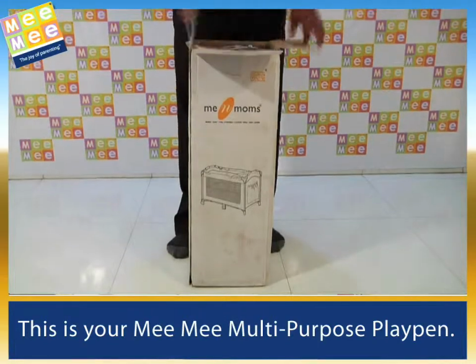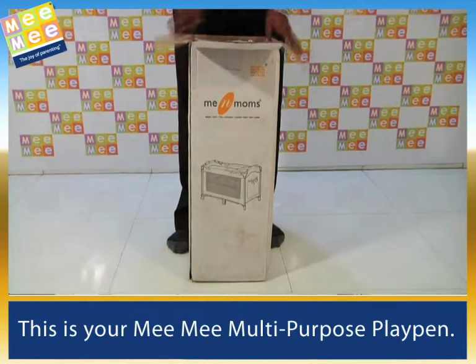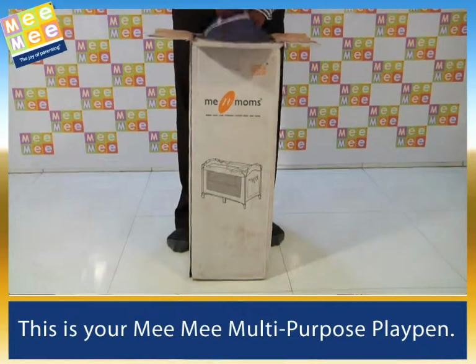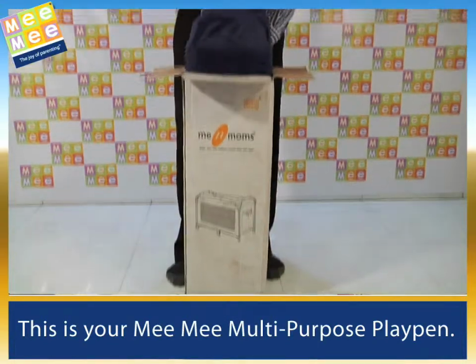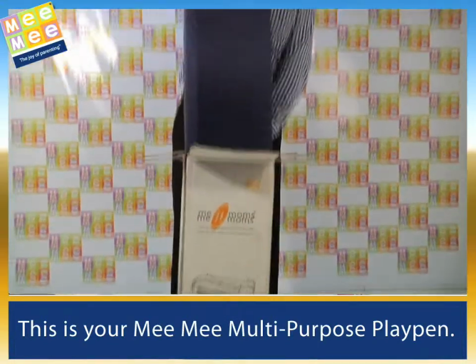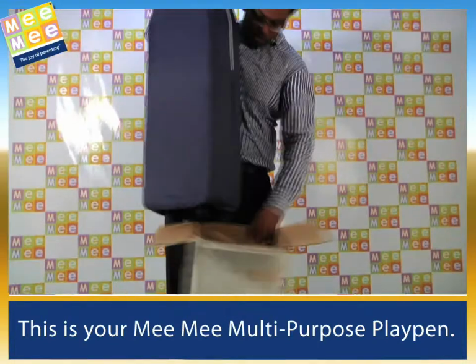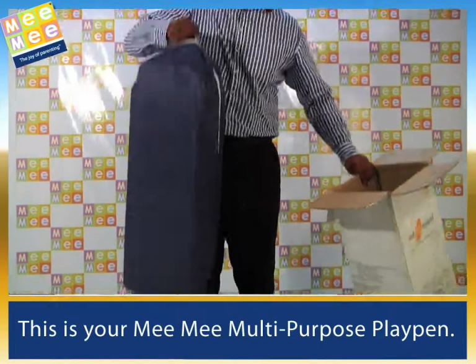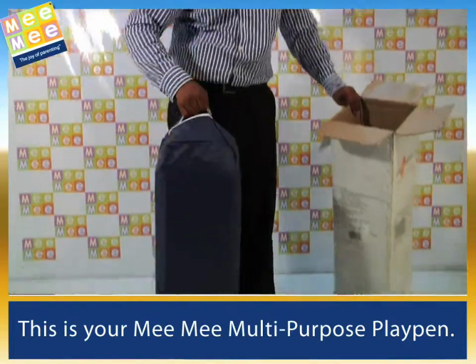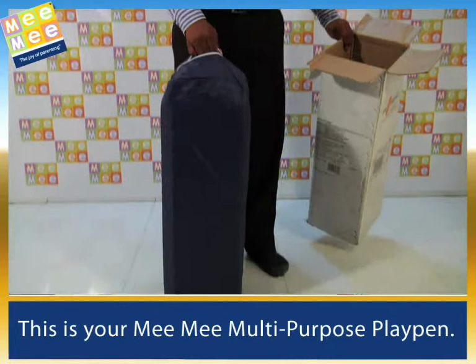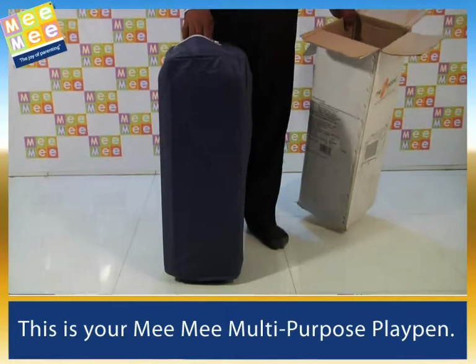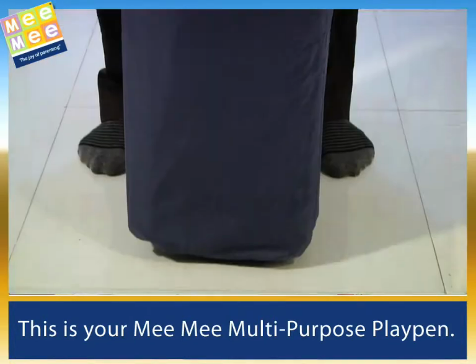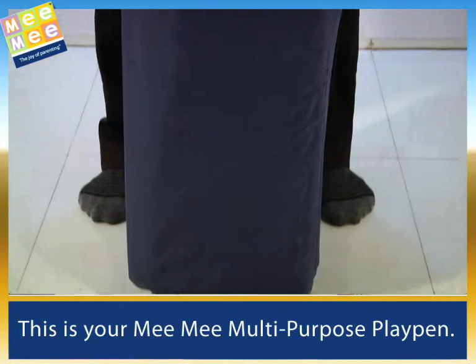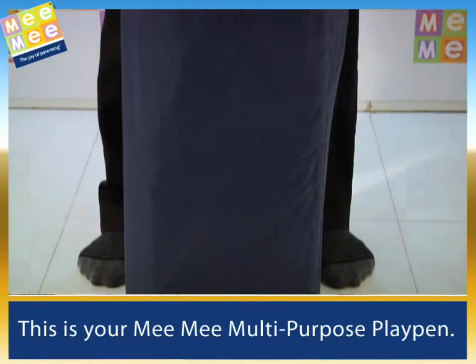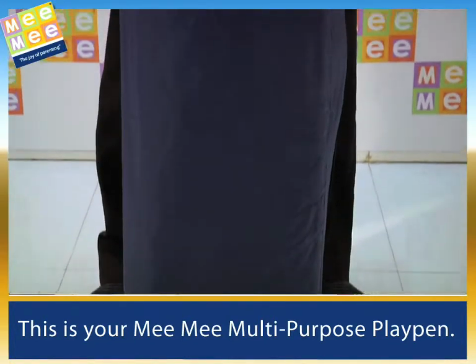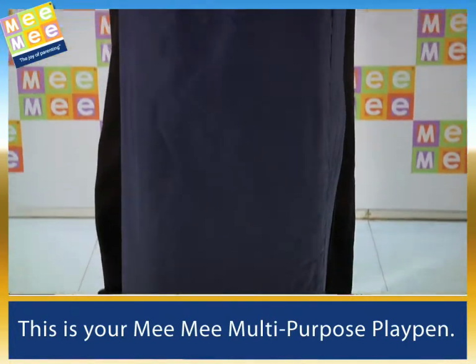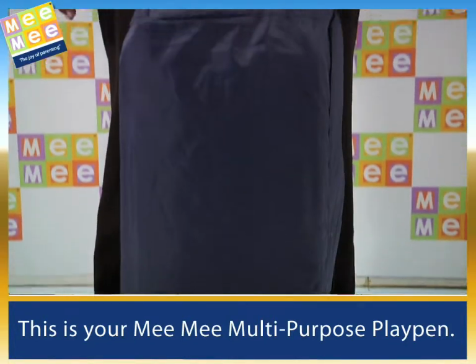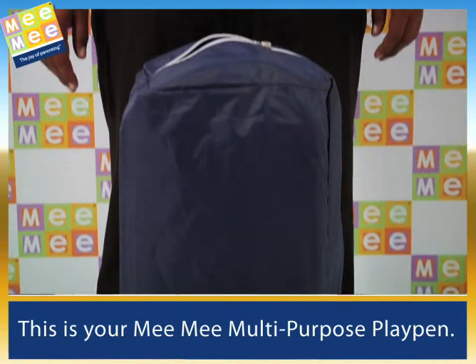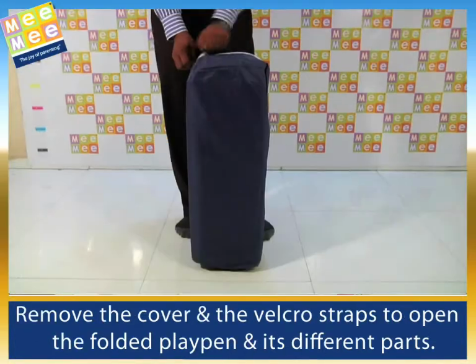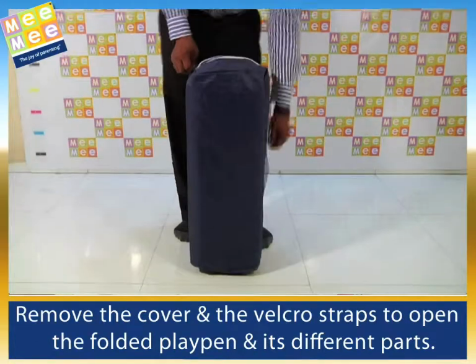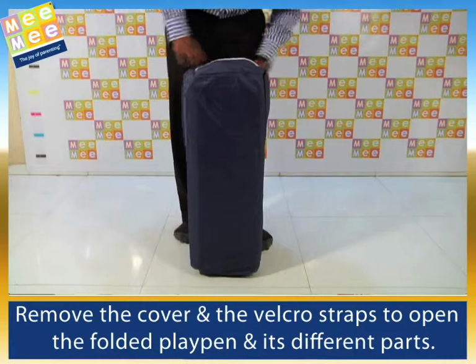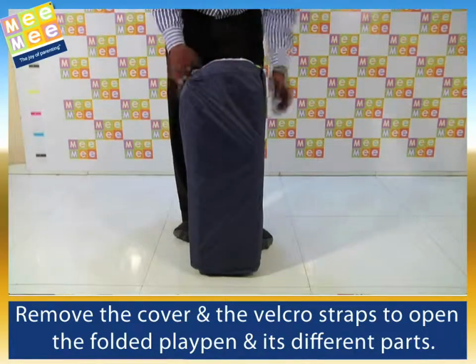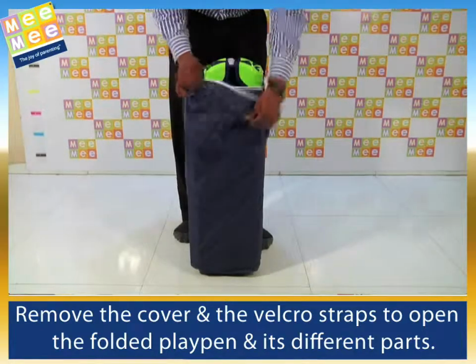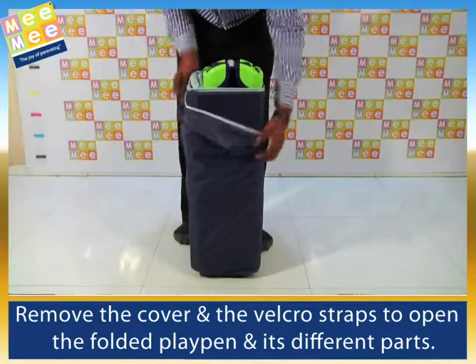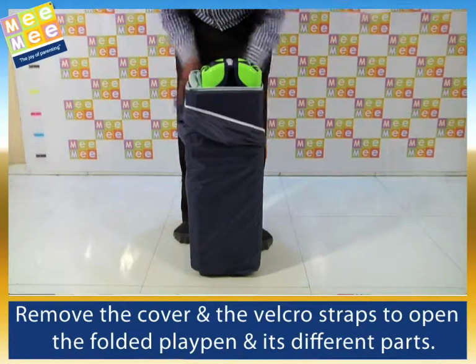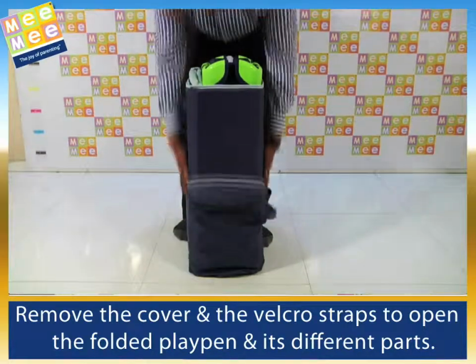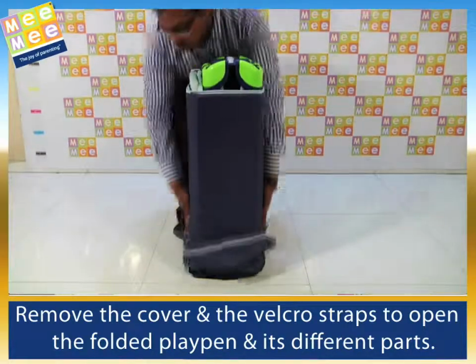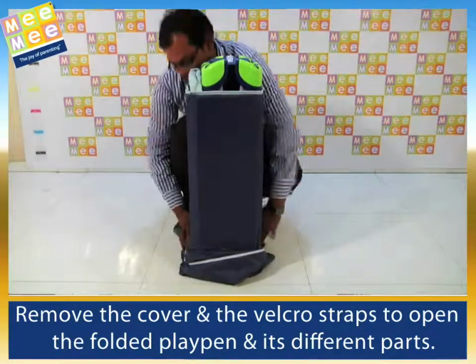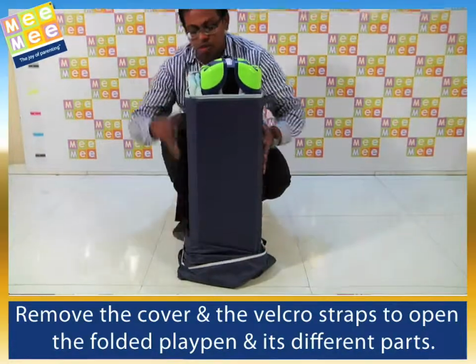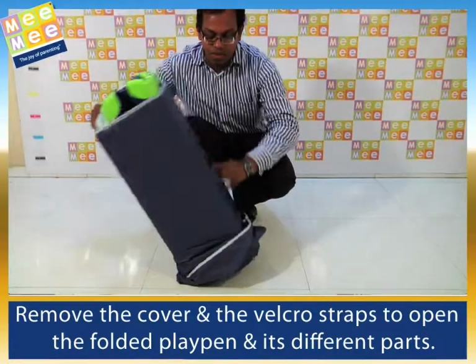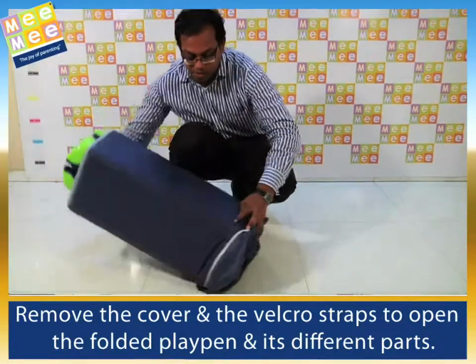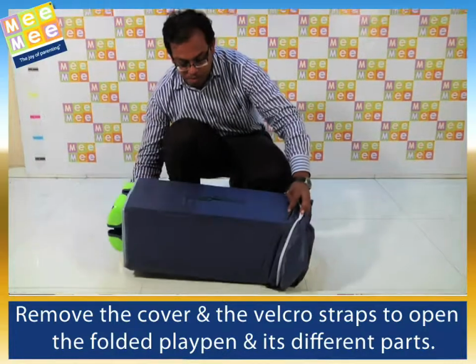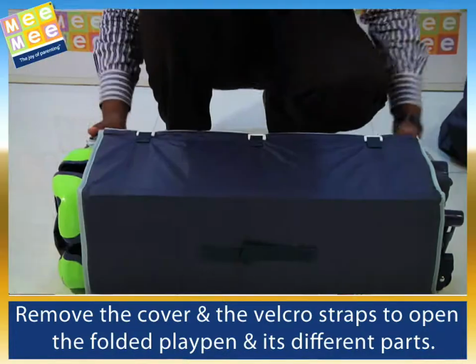This is your MIMI multi-purpose playpen. Remove the cover and the velcro straps to open the folded playpen and its different parts.